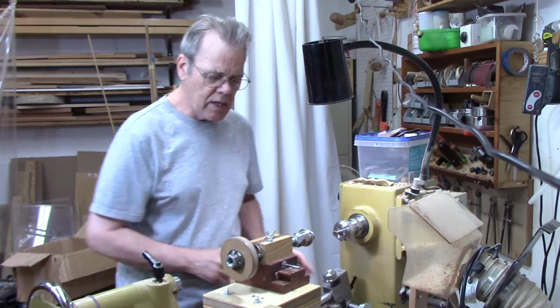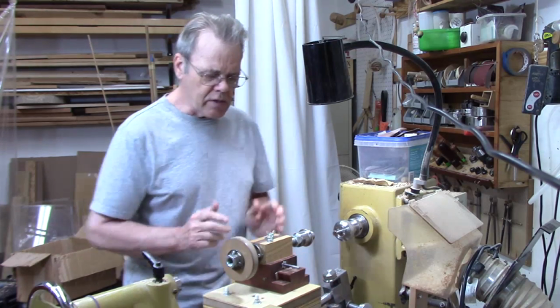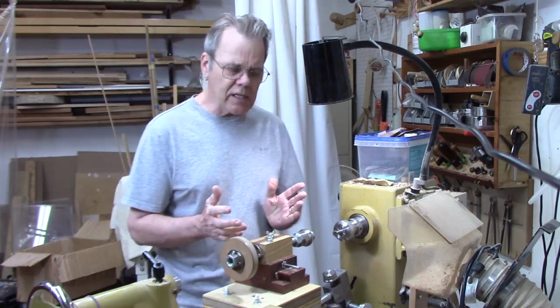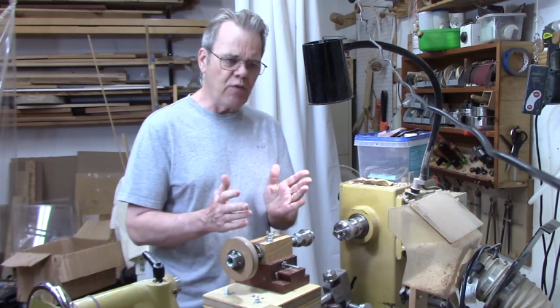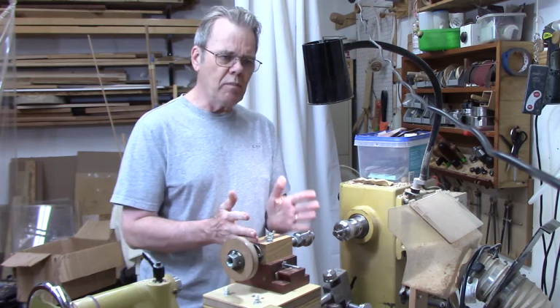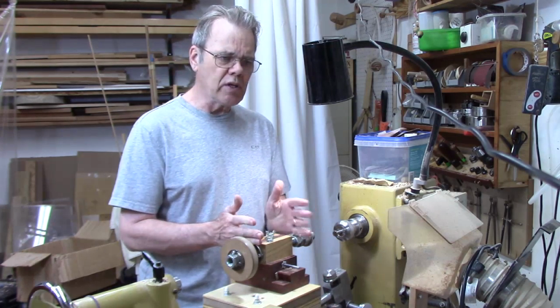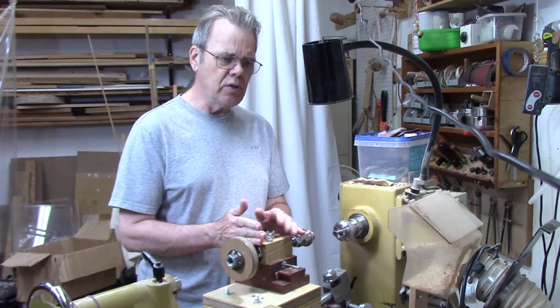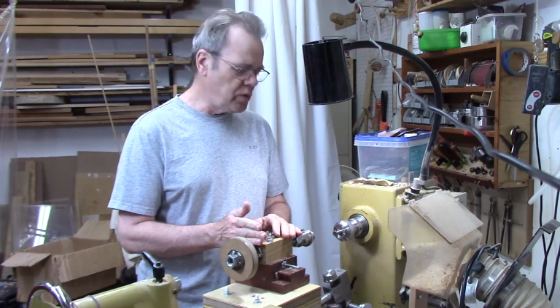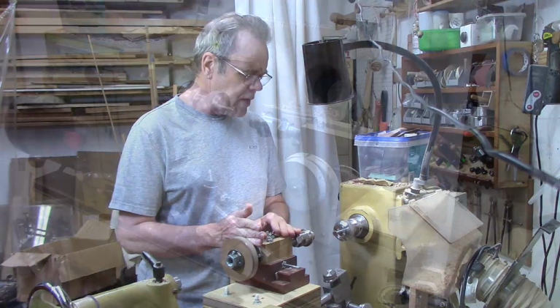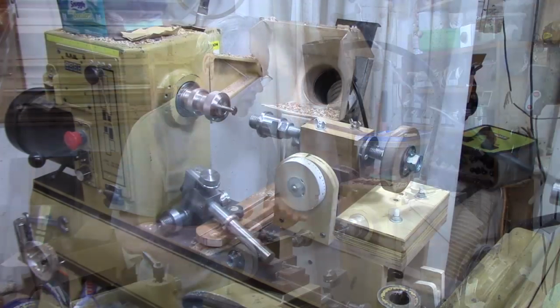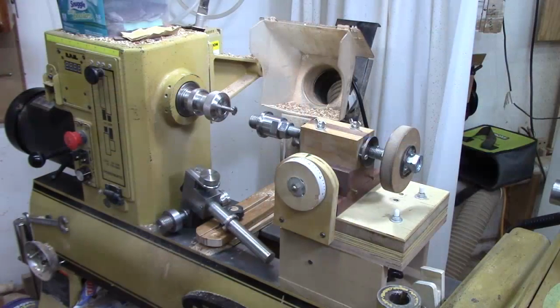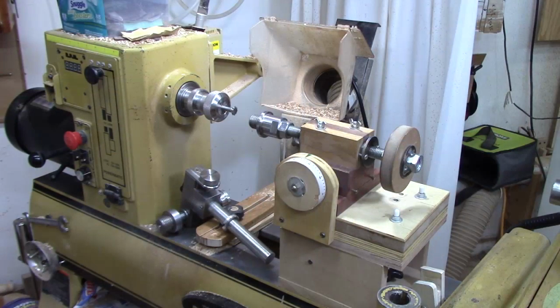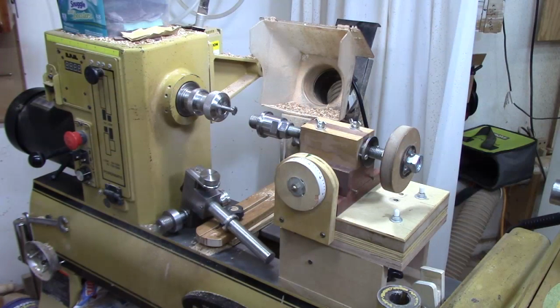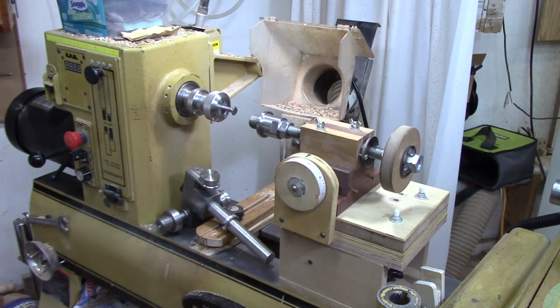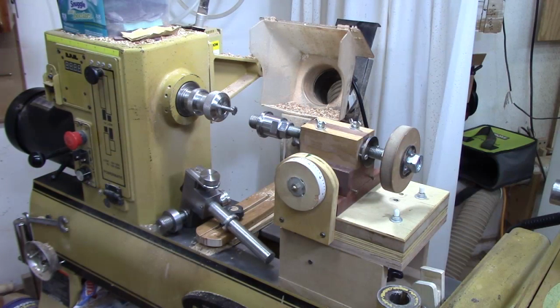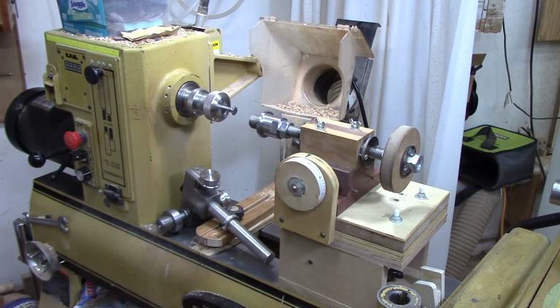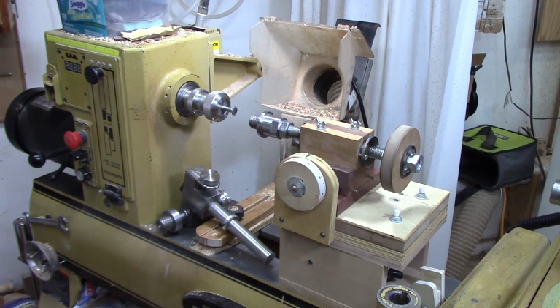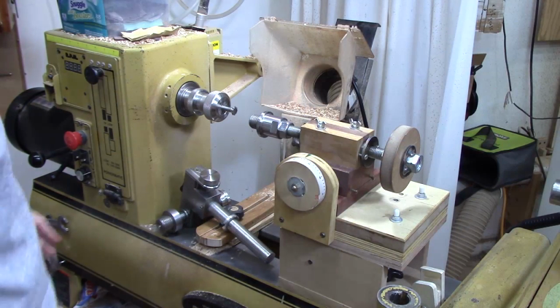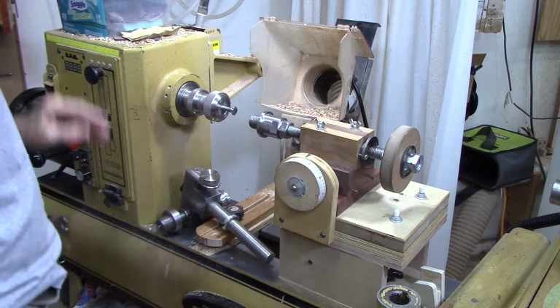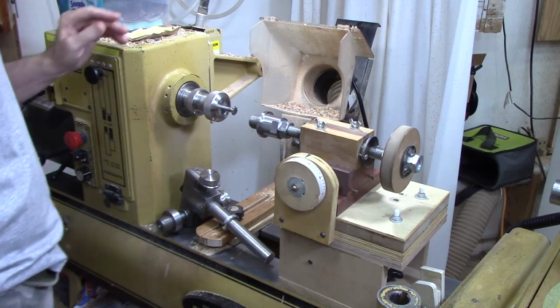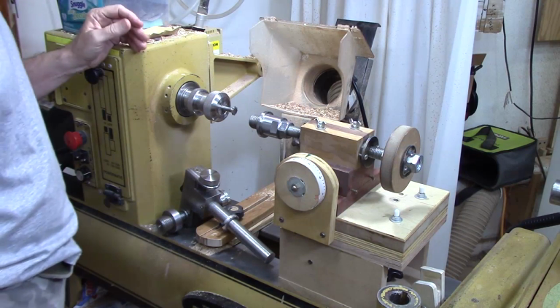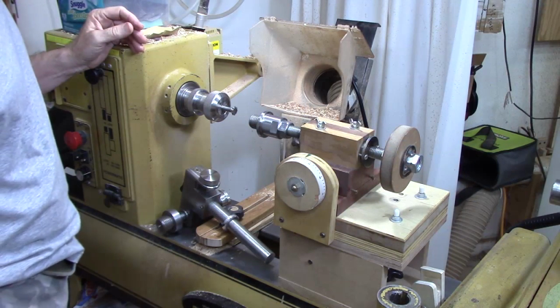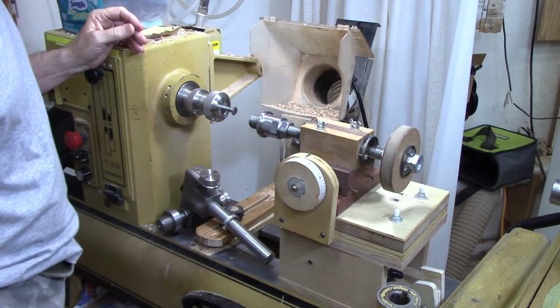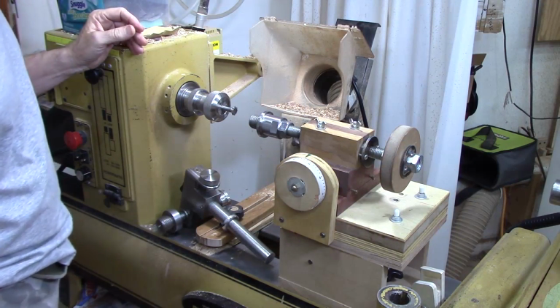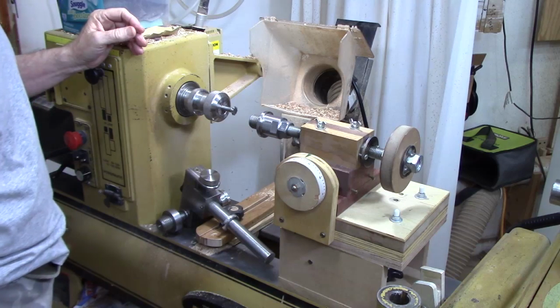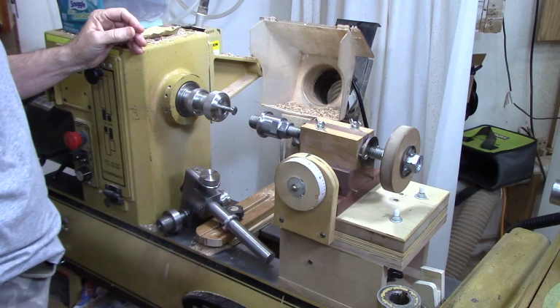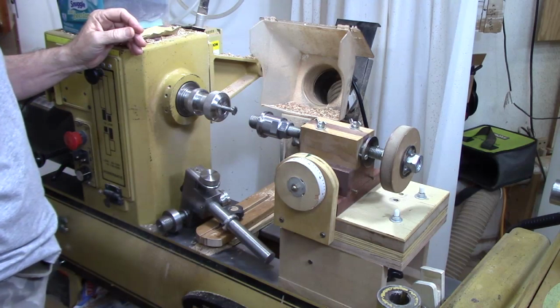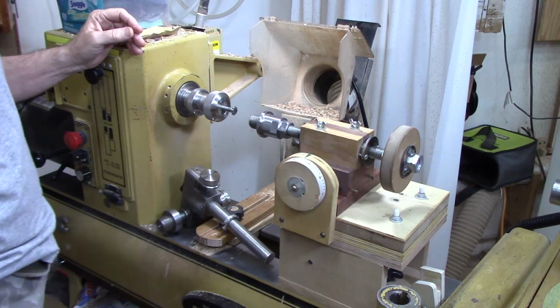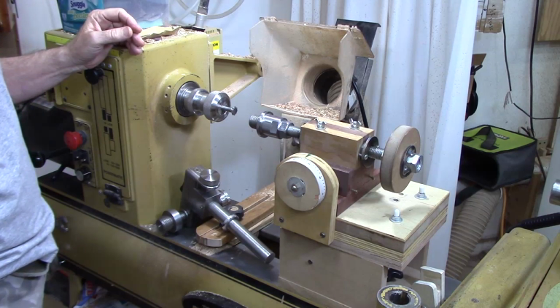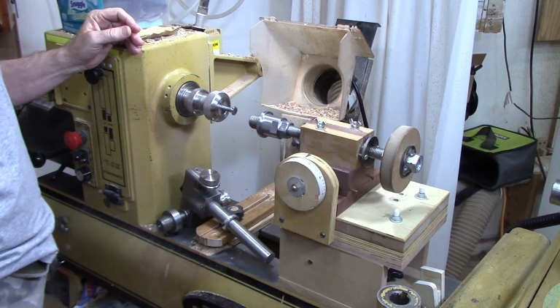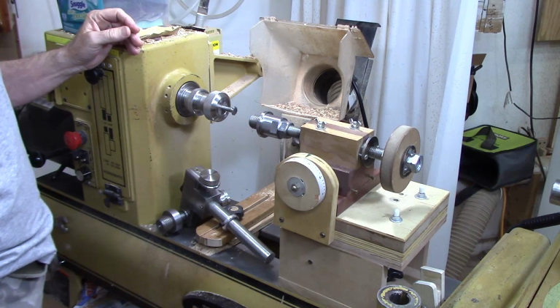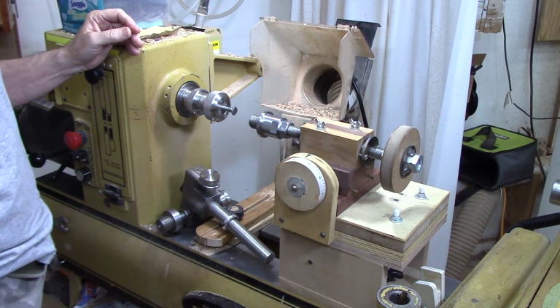There are basically four components to a threading jig. You can download that article from my blog site, and I'll have a link in the description underneath this video.